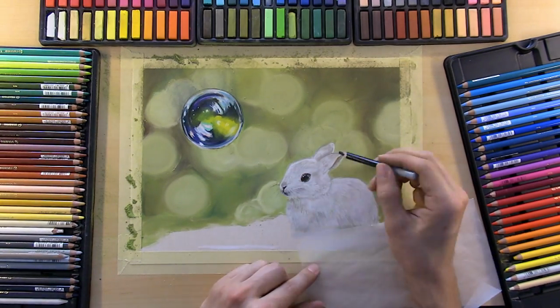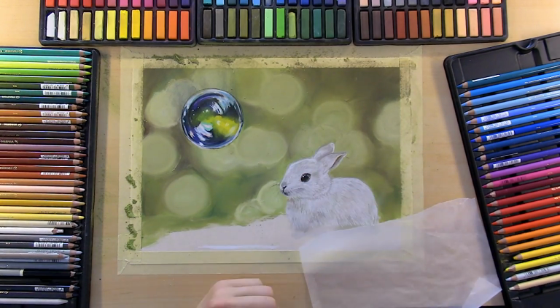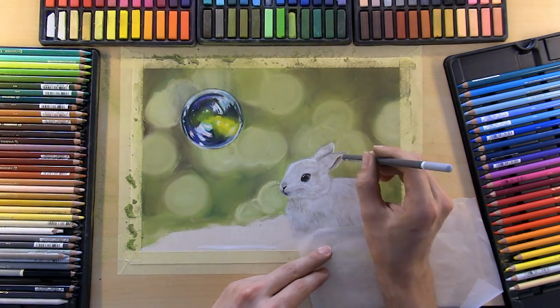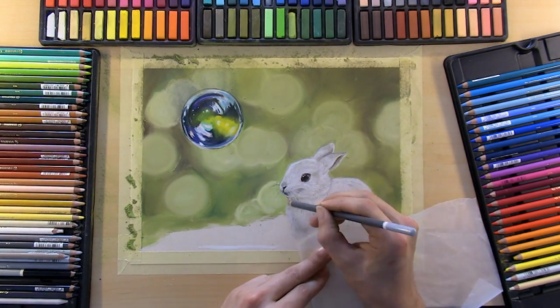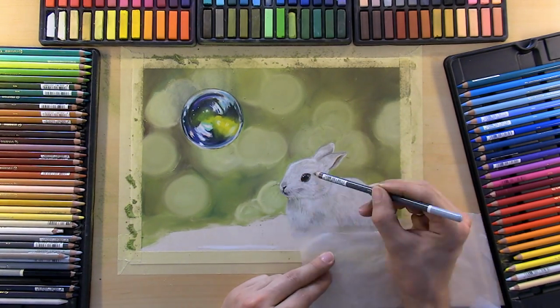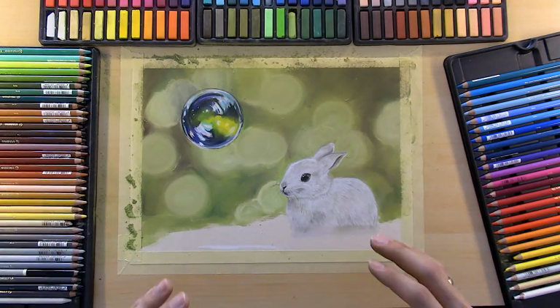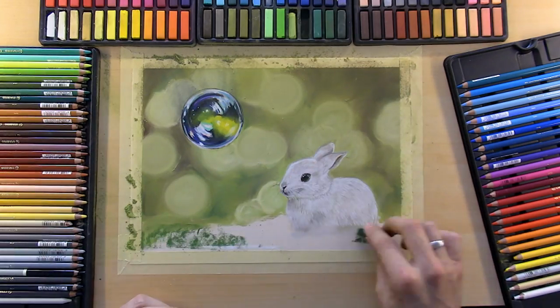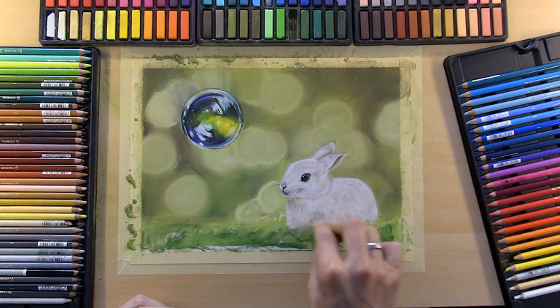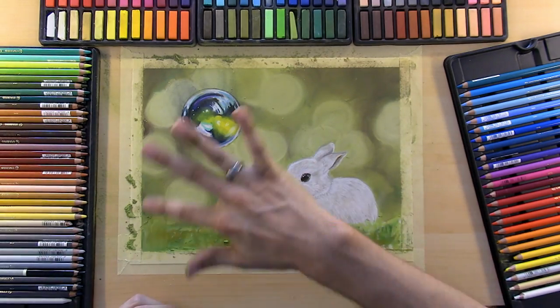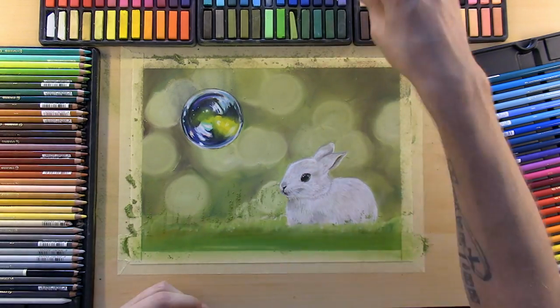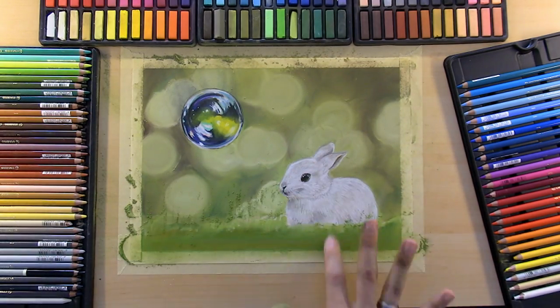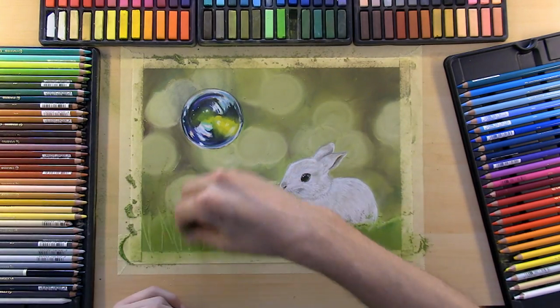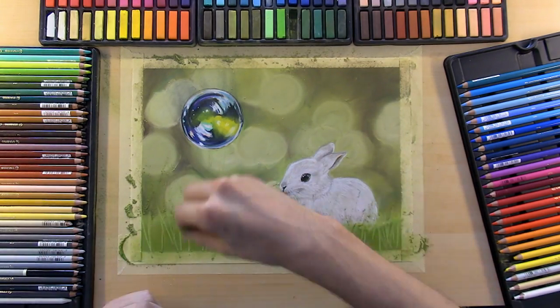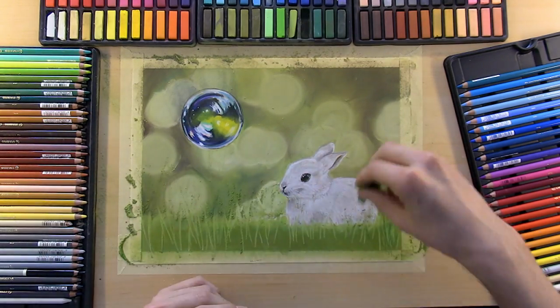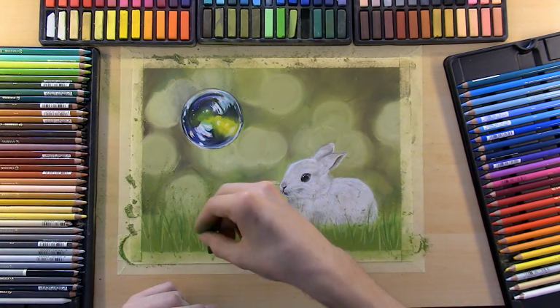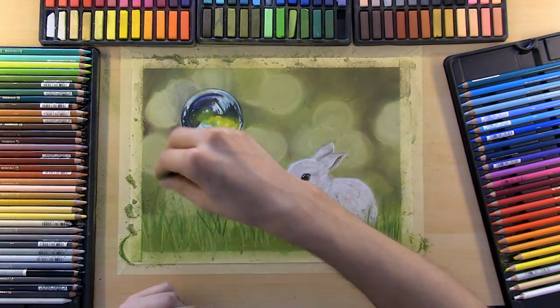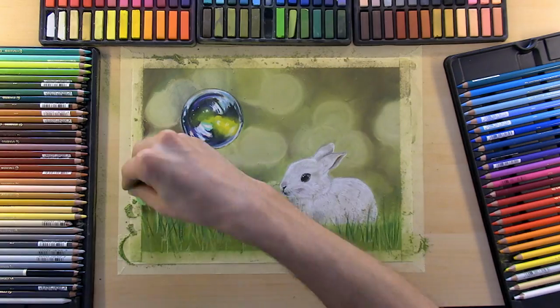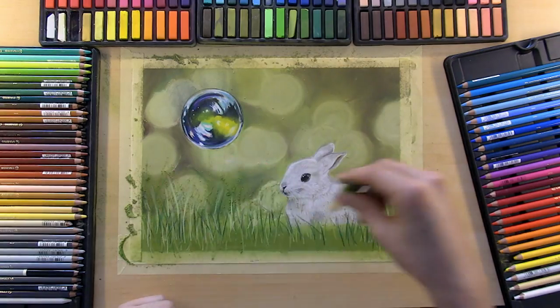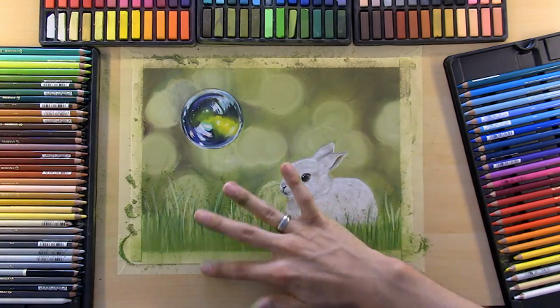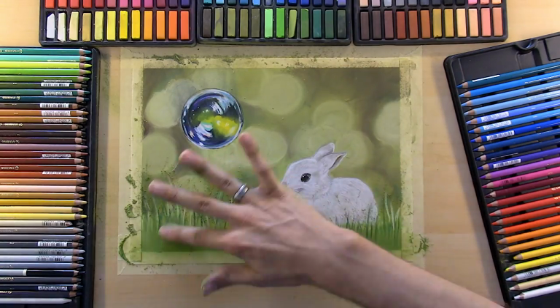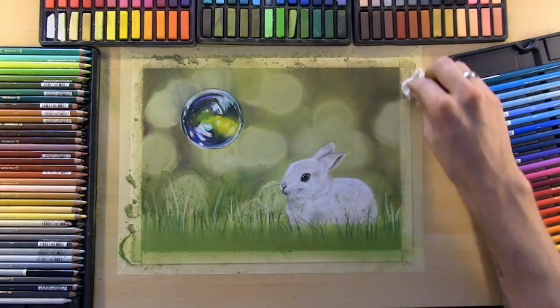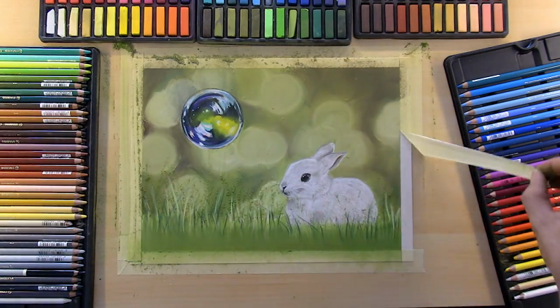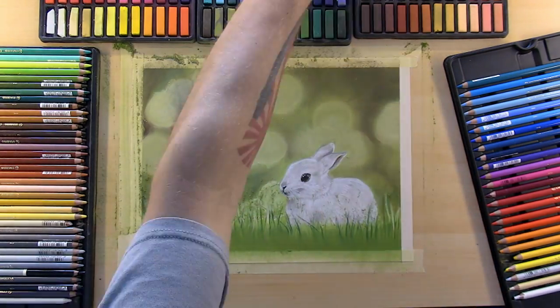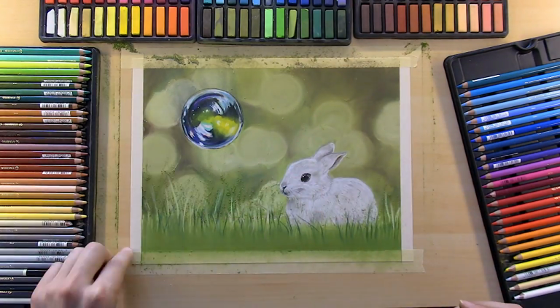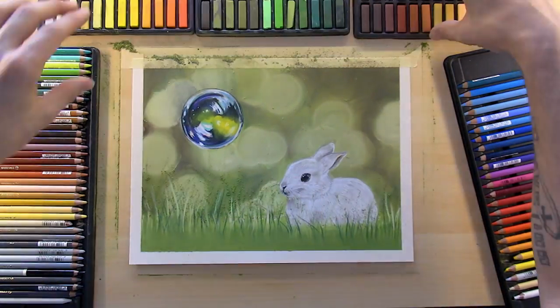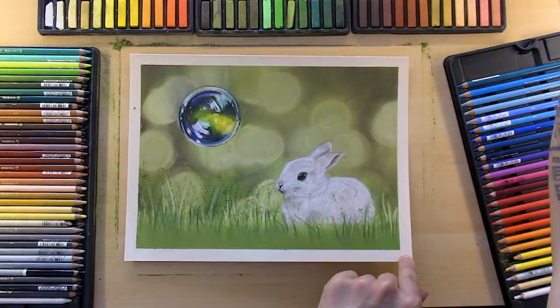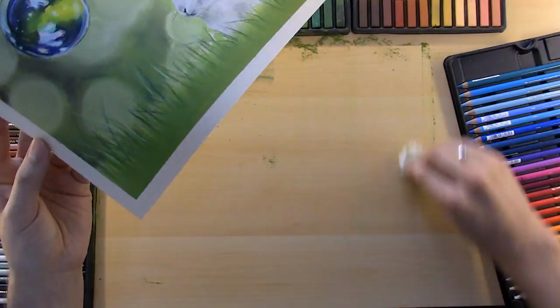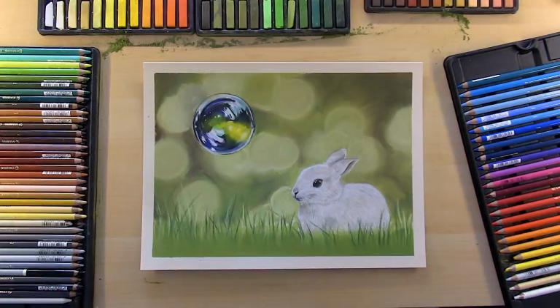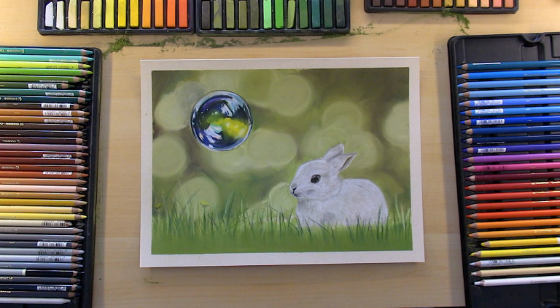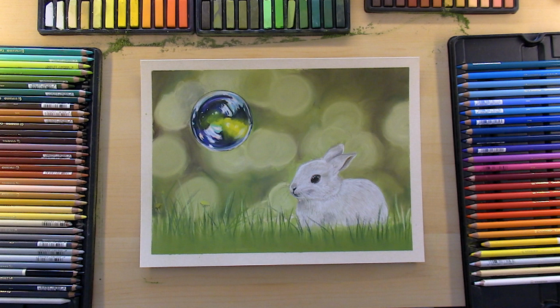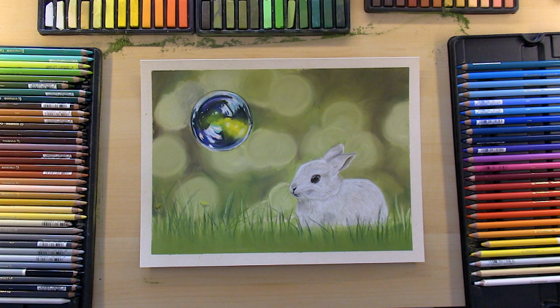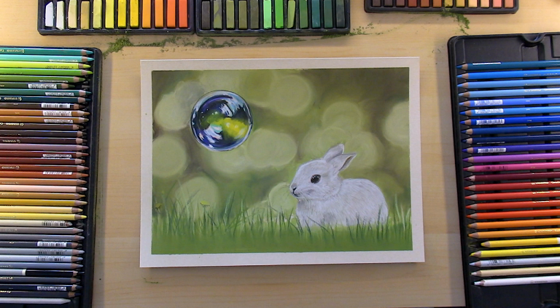Okay, so getting back to this bunny here — as you can see I'm just putting the last little bit of detail in the grass. This helps bring the piece to a comfortable end and adds that last bit of life the scene needed. Anyways, here's a look at the final painting.